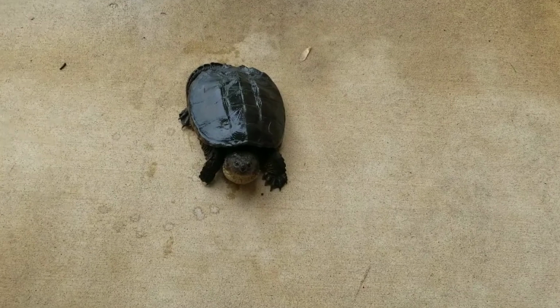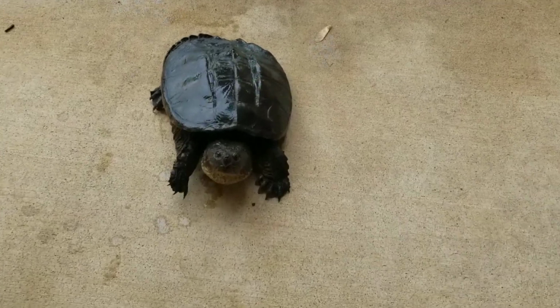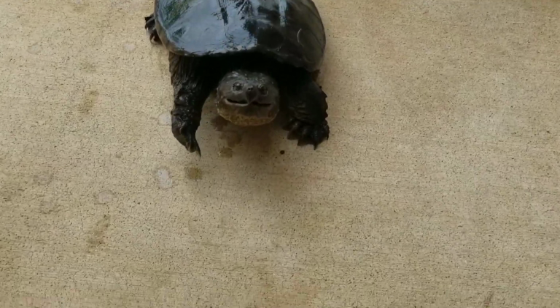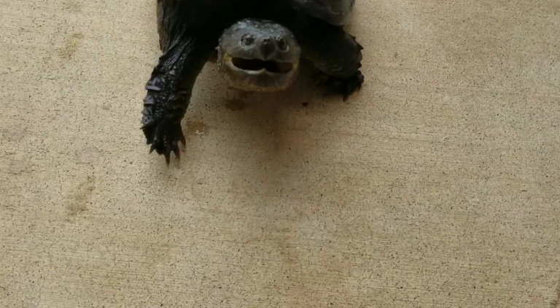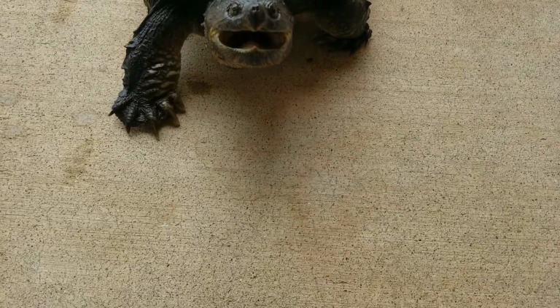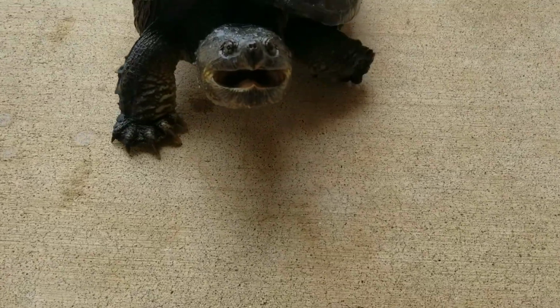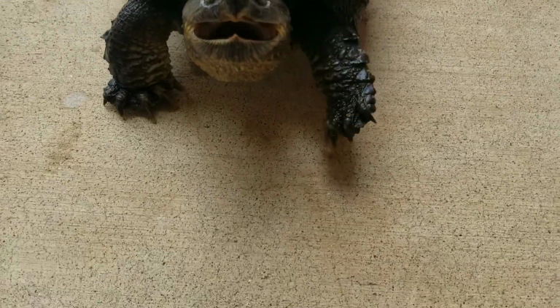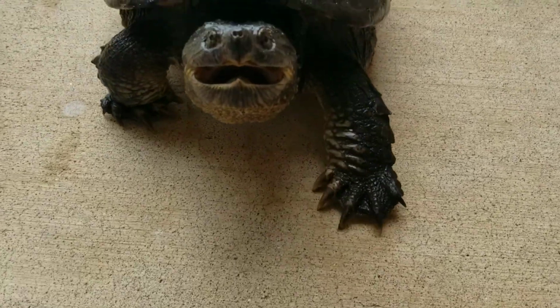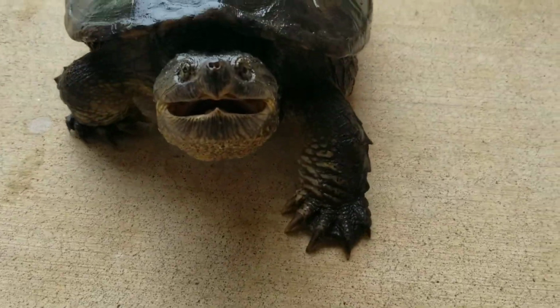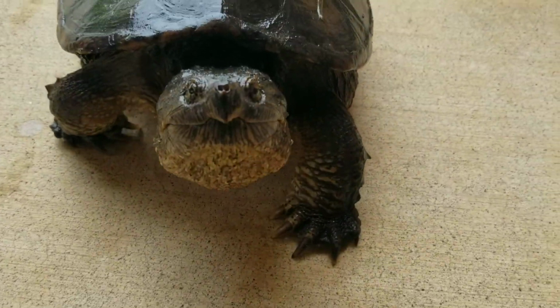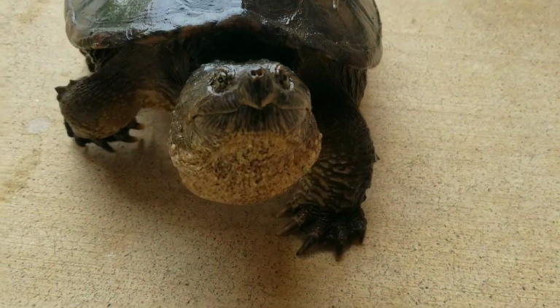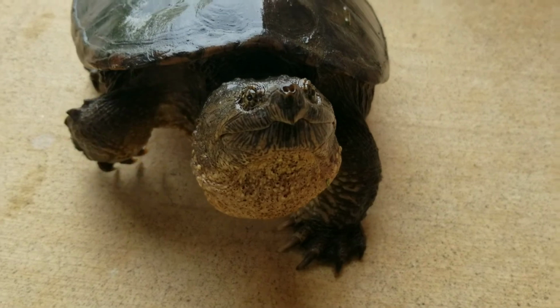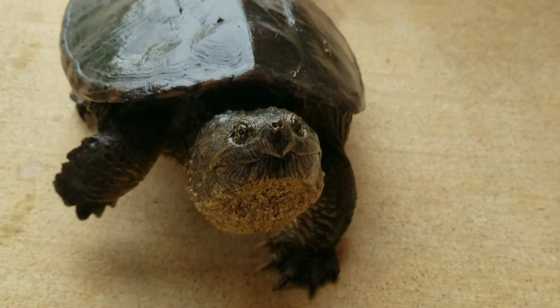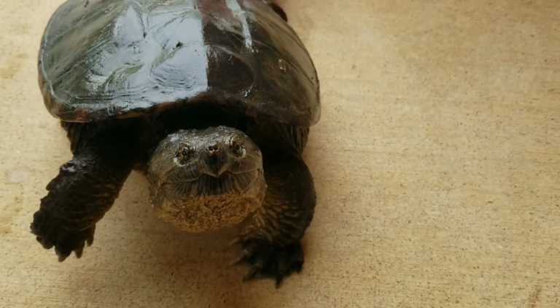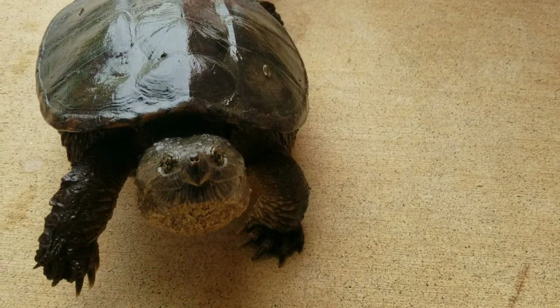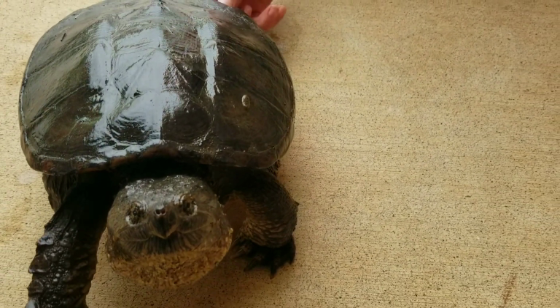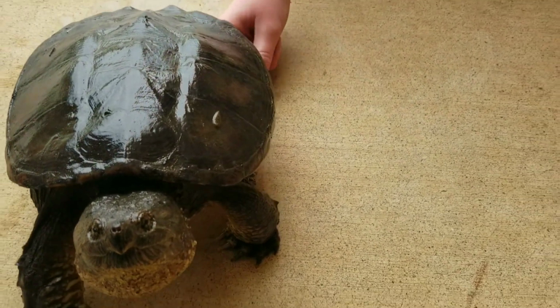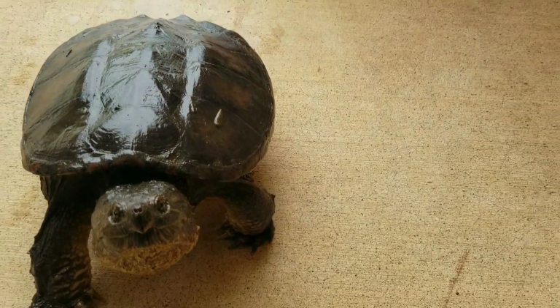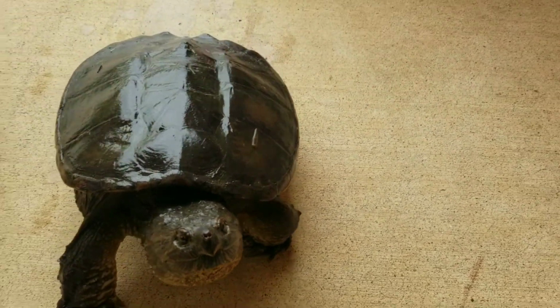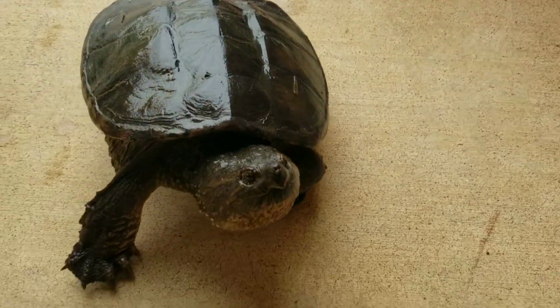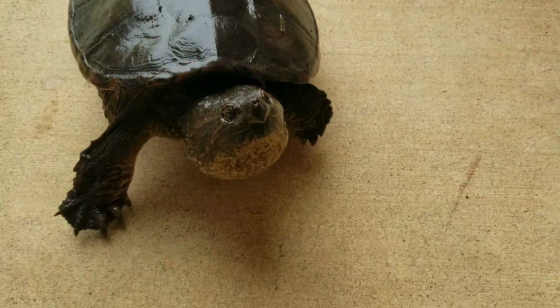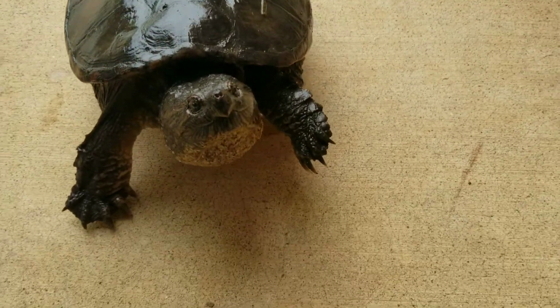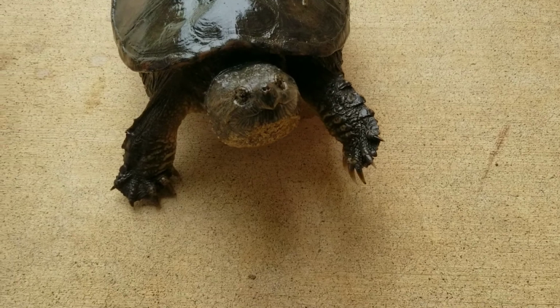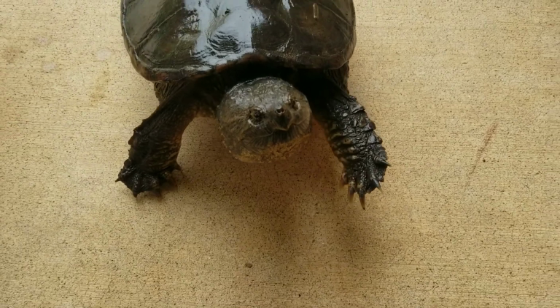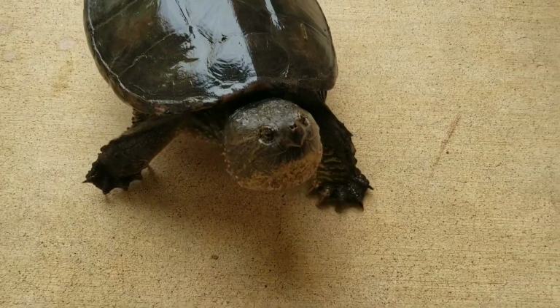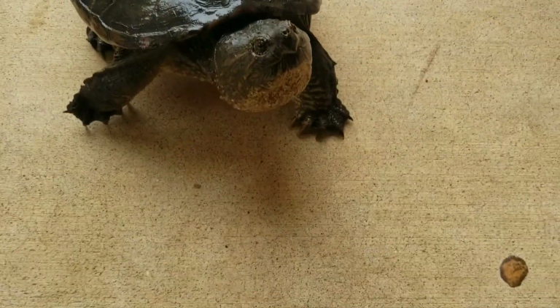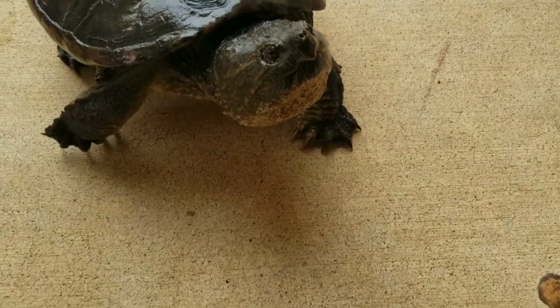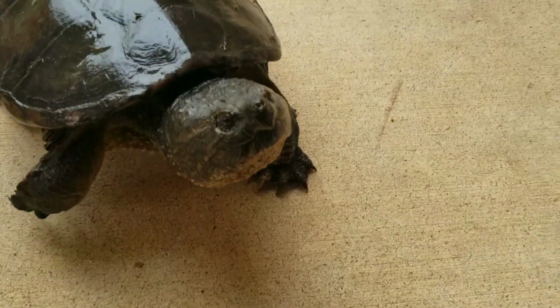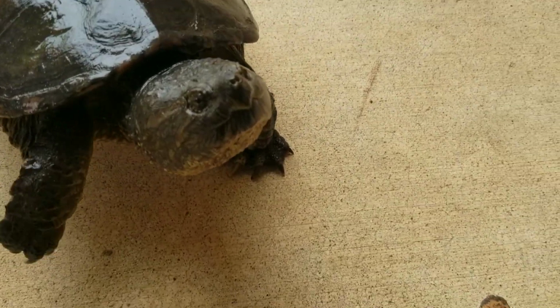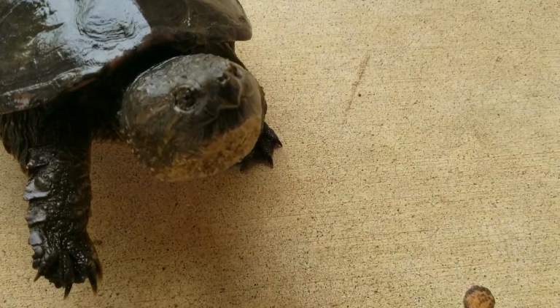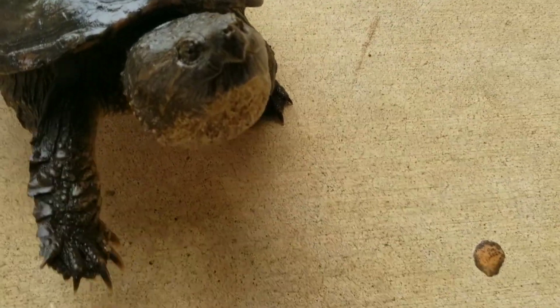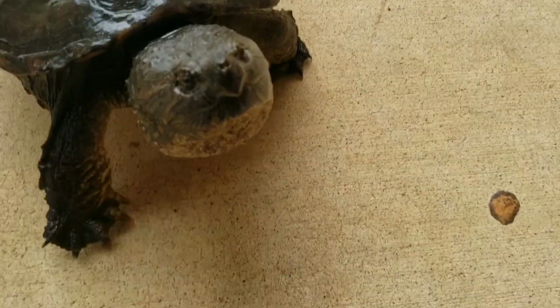Alligator snapping turtles get a lot bigger. This is our dream — it came true! I'm going to get this off, he's very angry. He's got leeches on him. Where did you catch him? You can show us when we let him go.